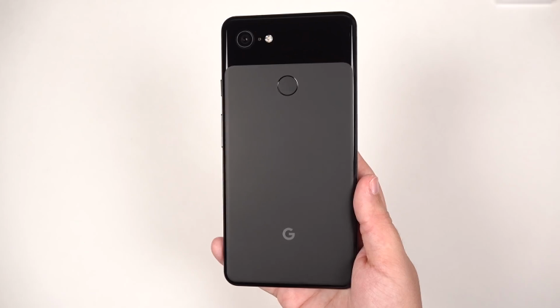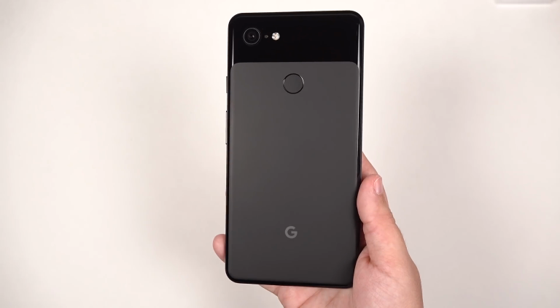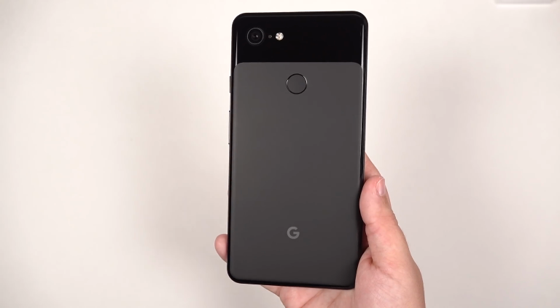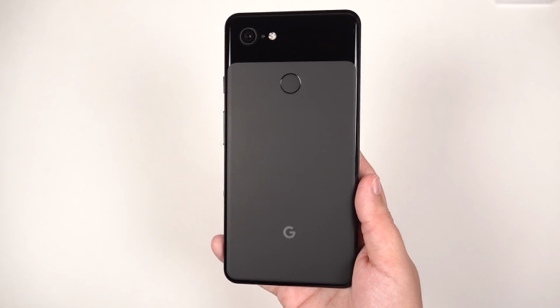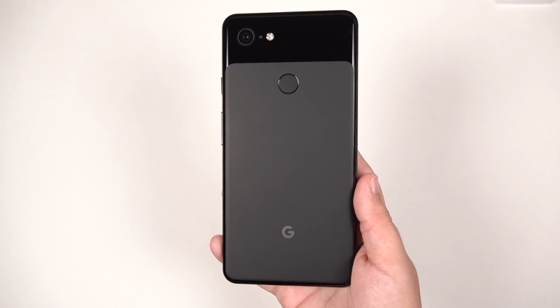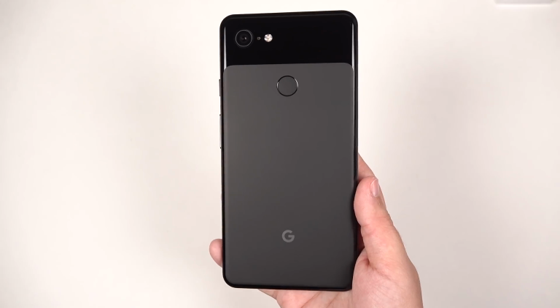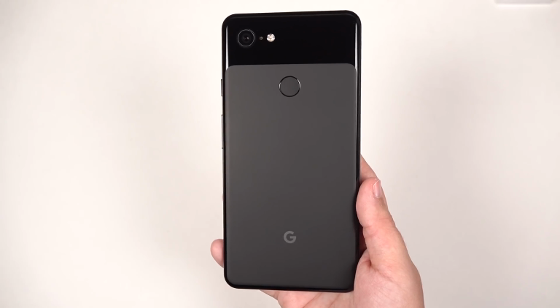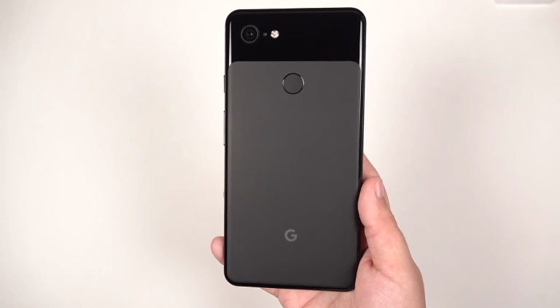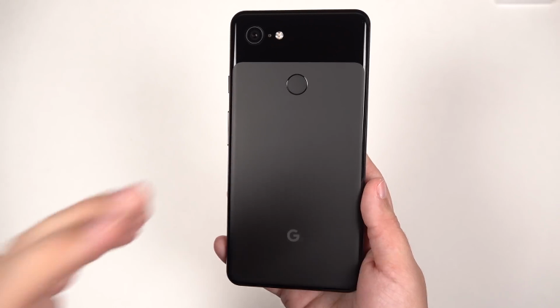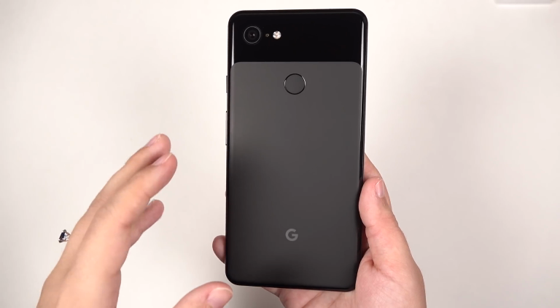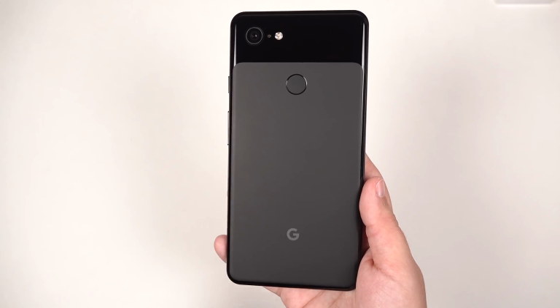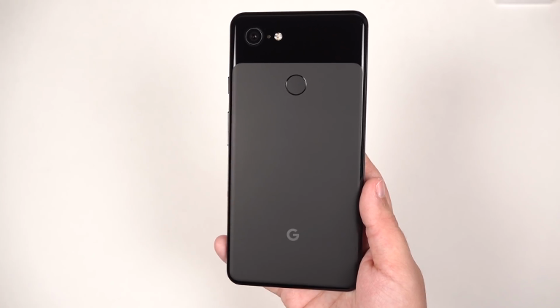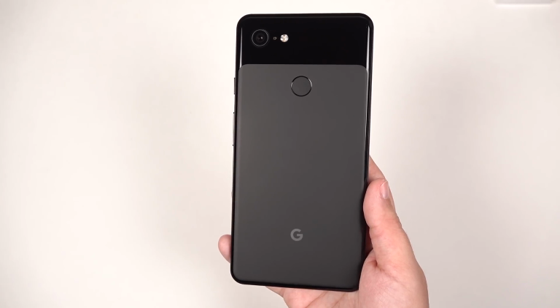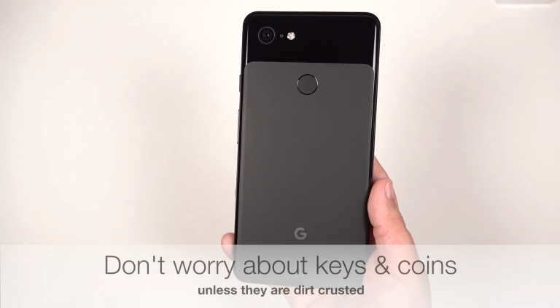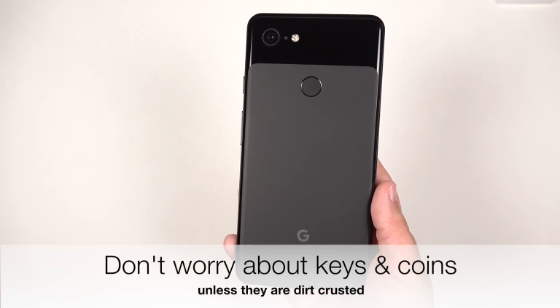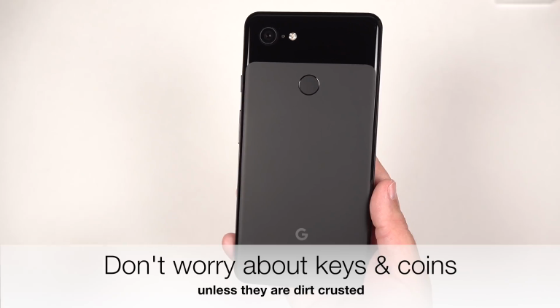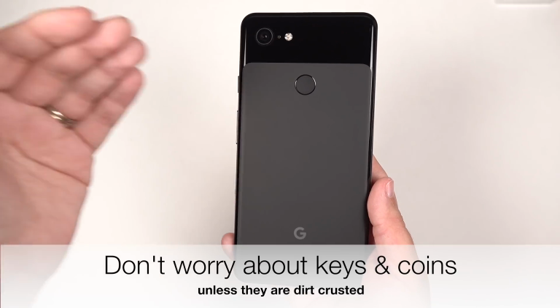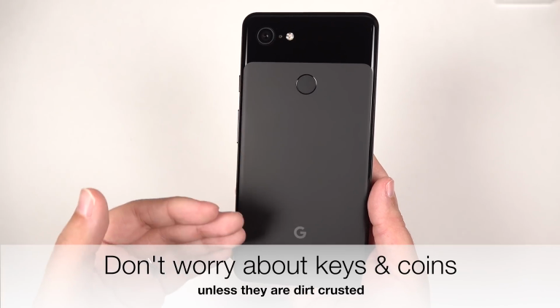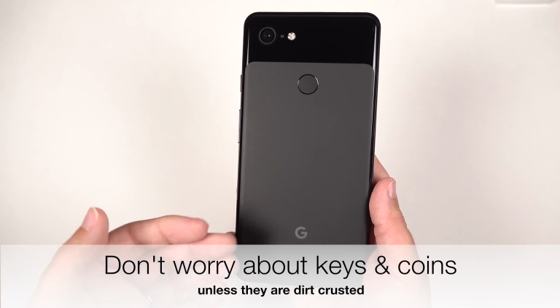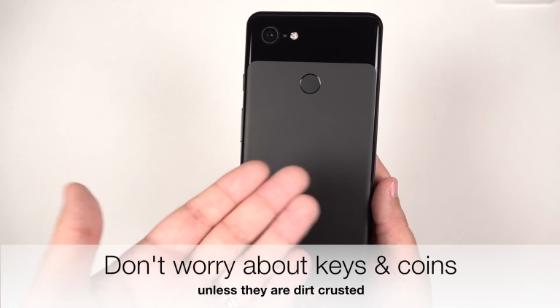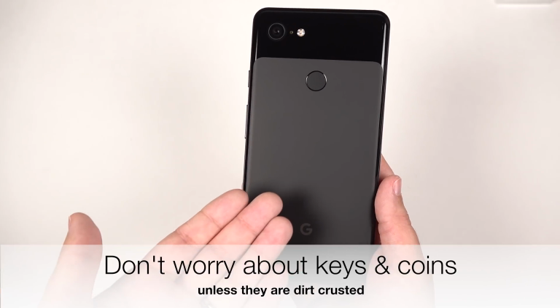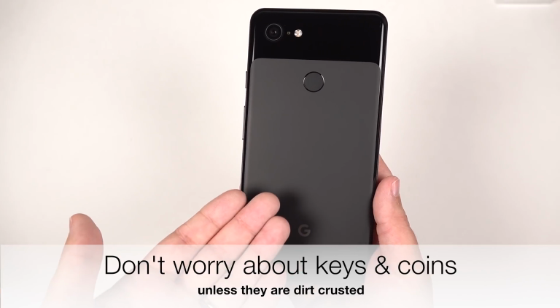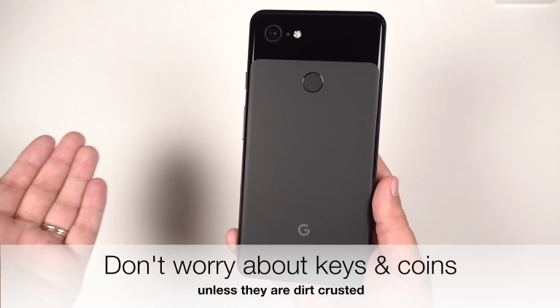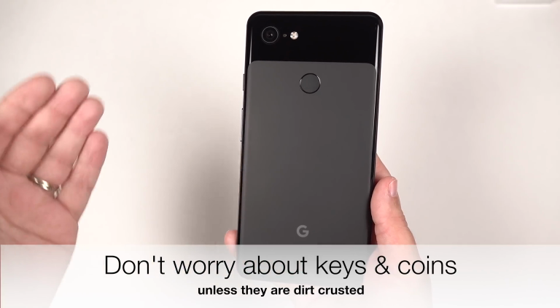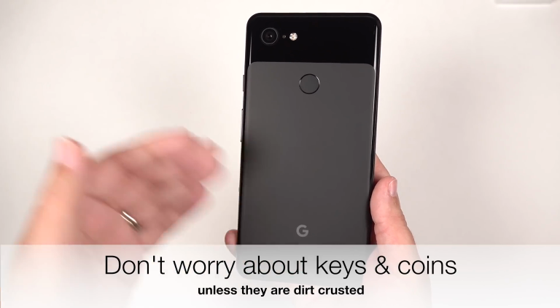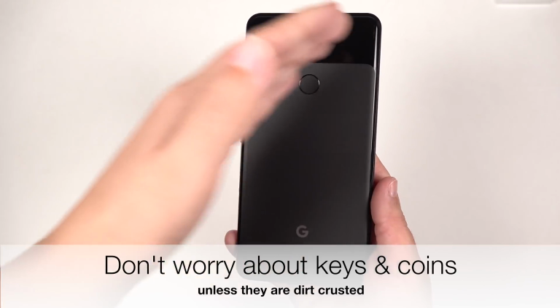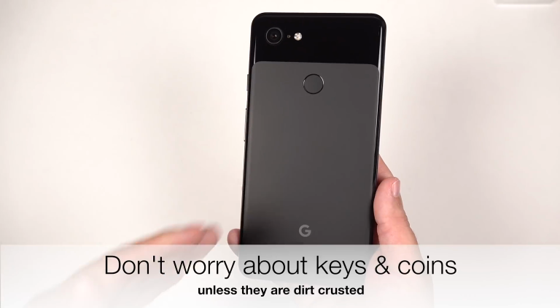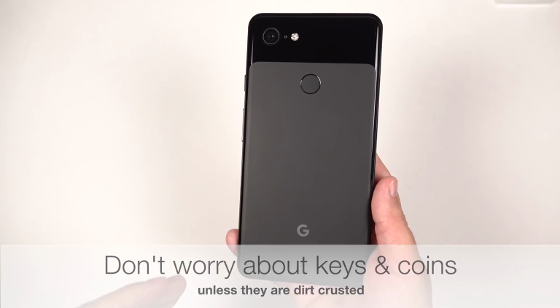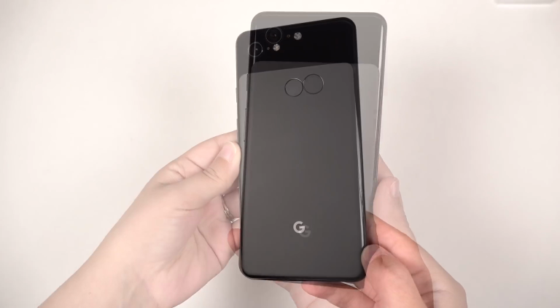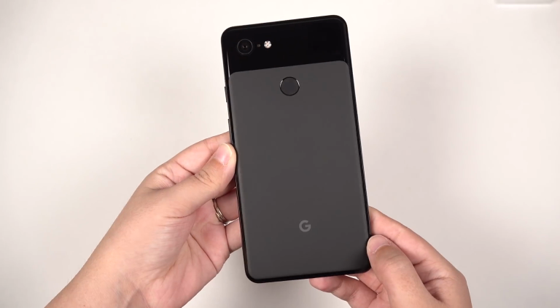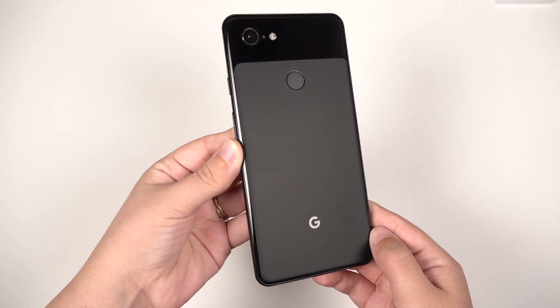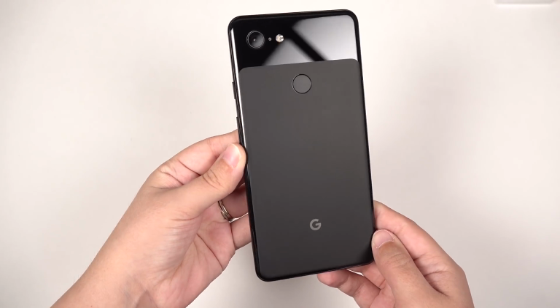So keep it away from beach sand or other various types of particles that are harder than glass. But otherwise, things like keys are just going to rub off onto this — it's going to act like a nail file — and you're going to see the residue on the back. So don't worry too much.